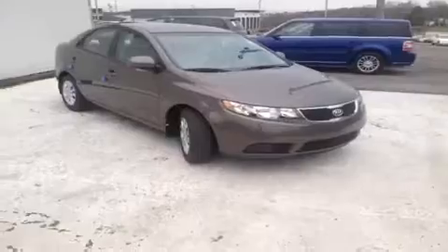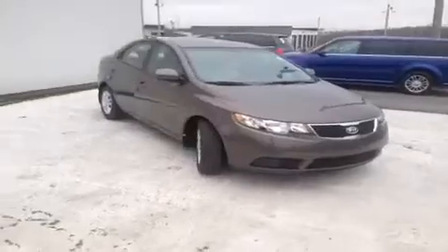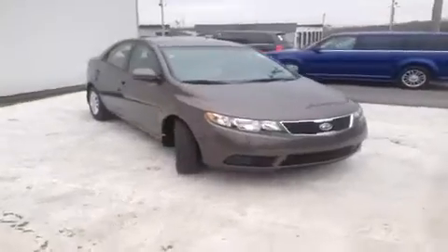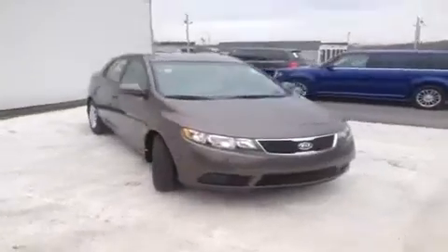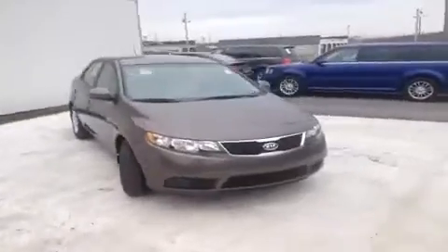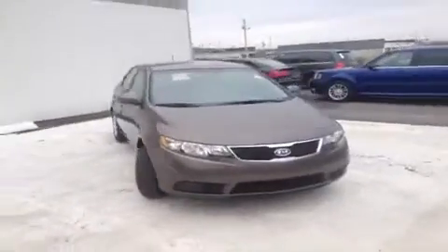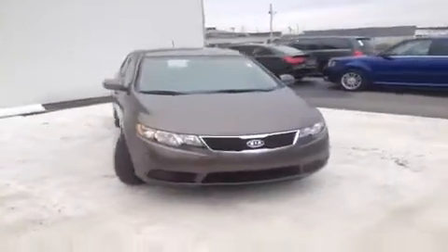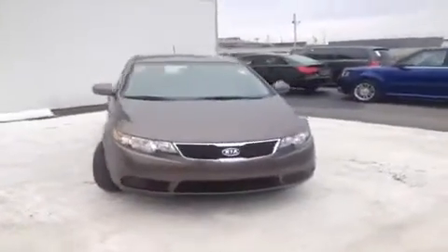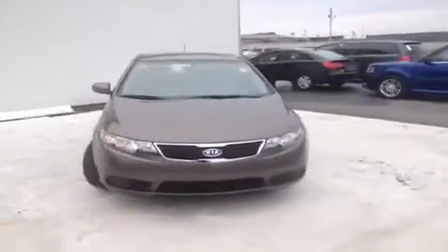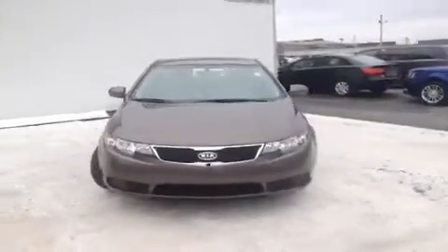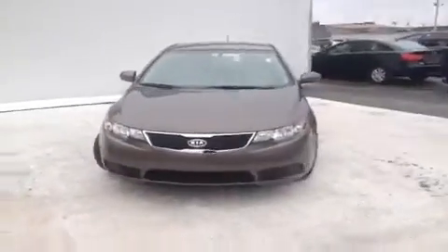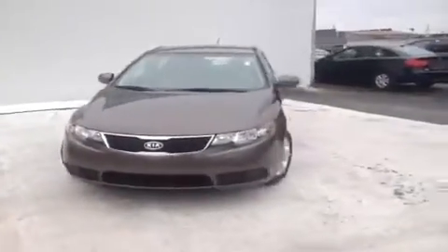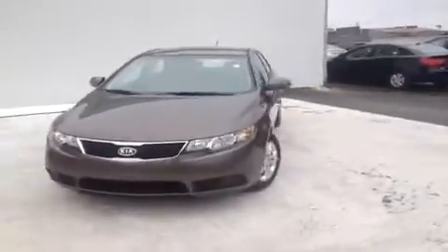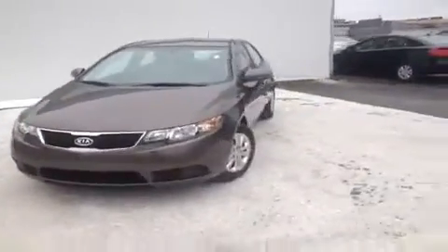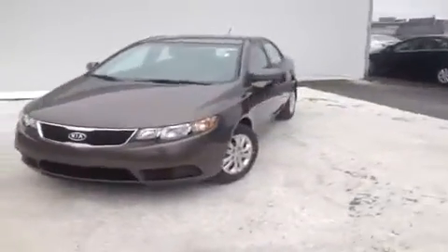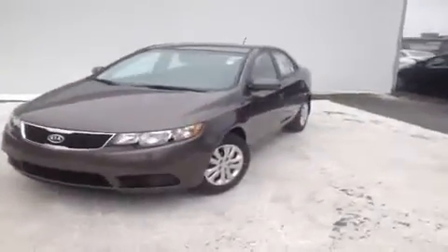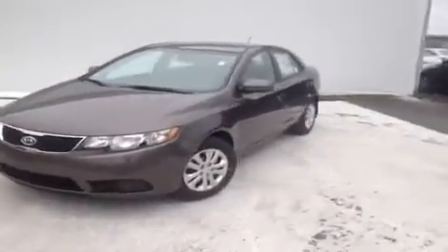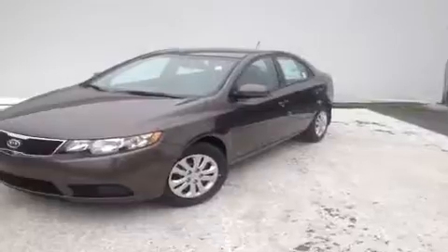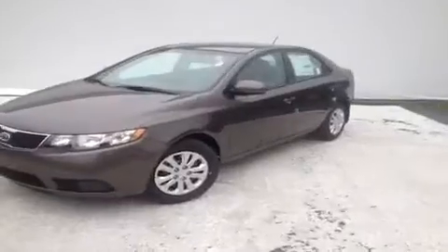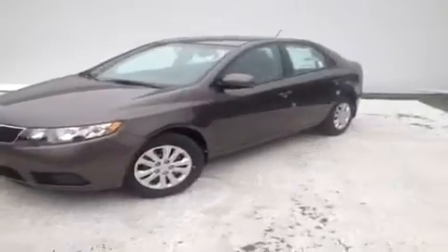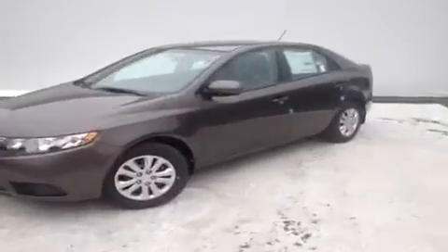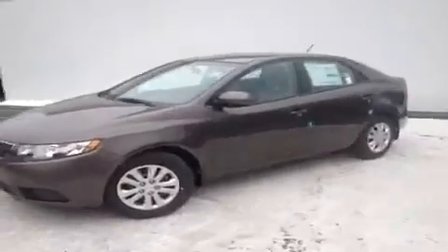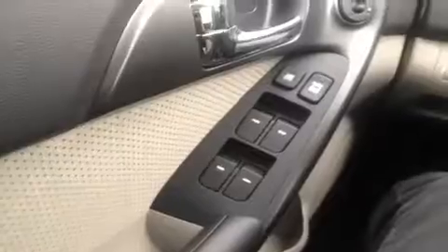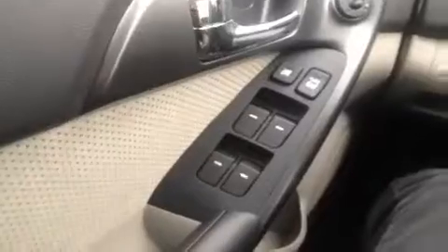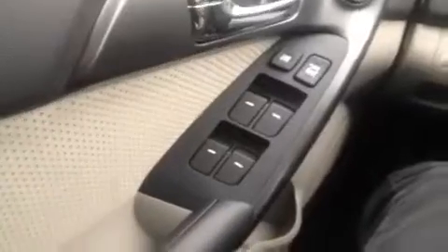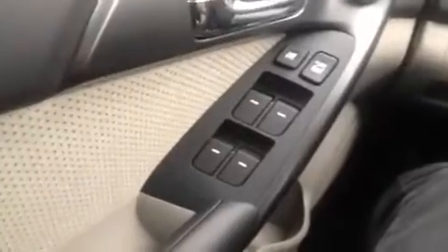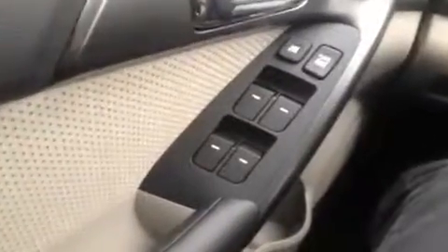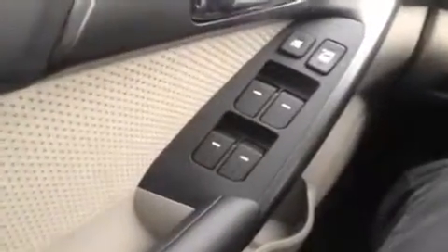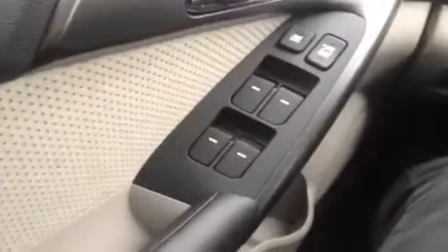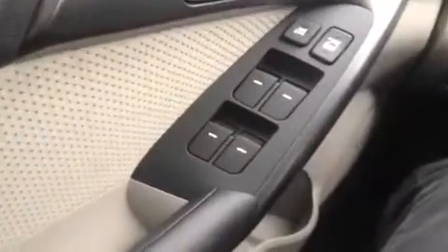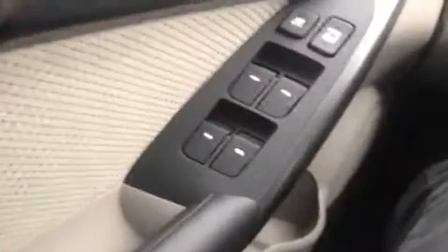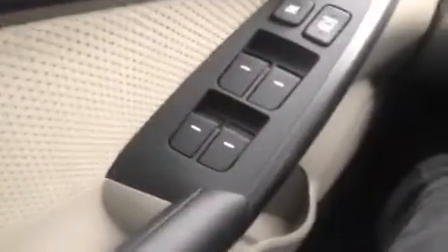Hey guys, this is a 2013 Kia Forte EX video demonstration brought to you by Universal Kia Rivergate. We're here in the driver's seat and I've got a ton of great features to show you.